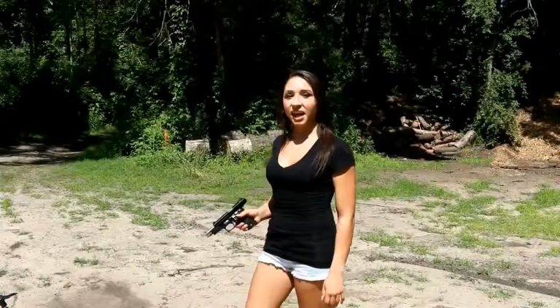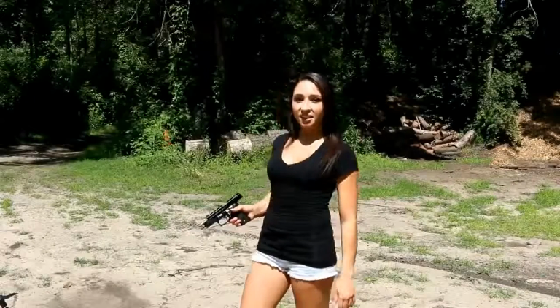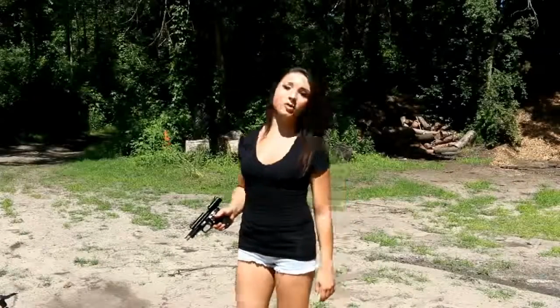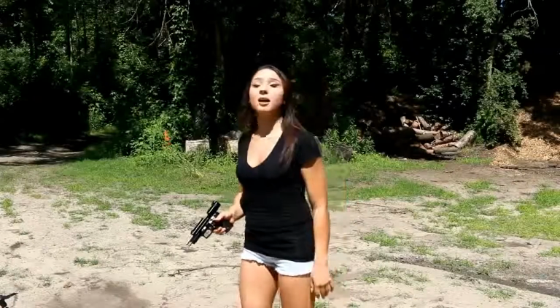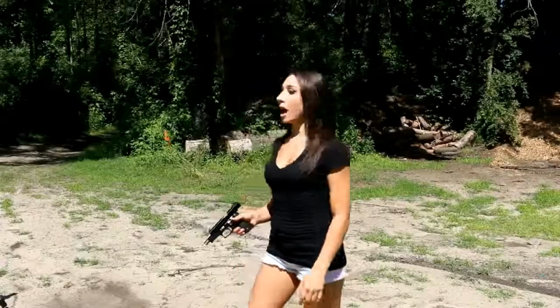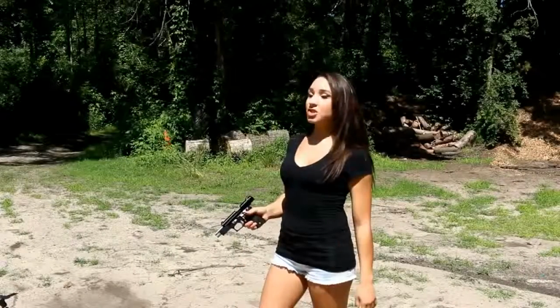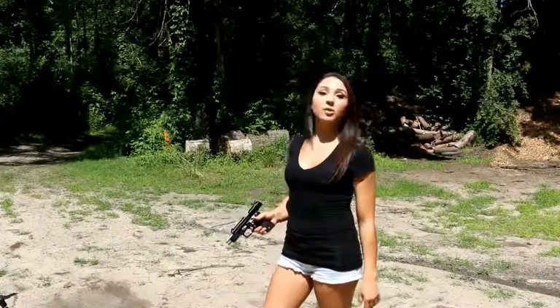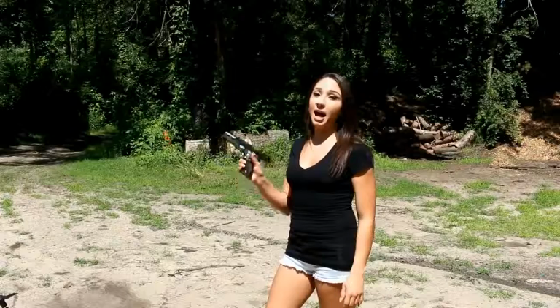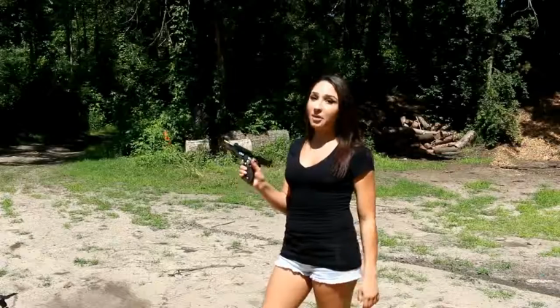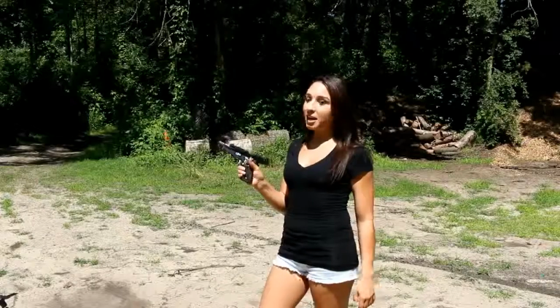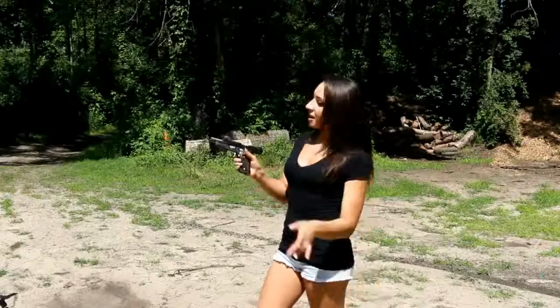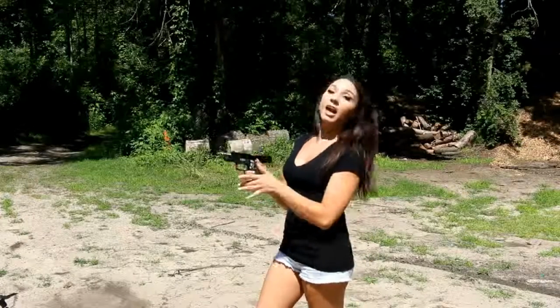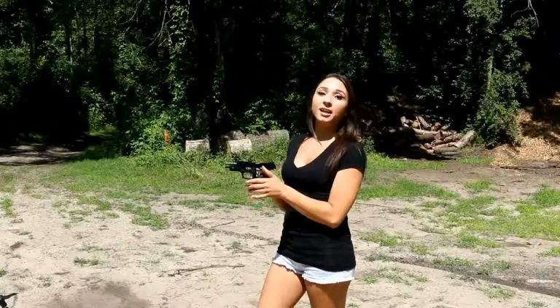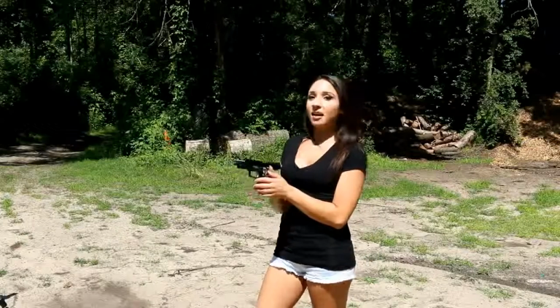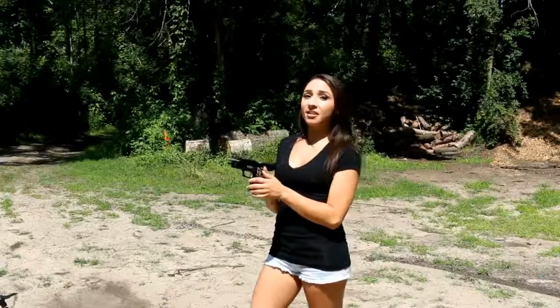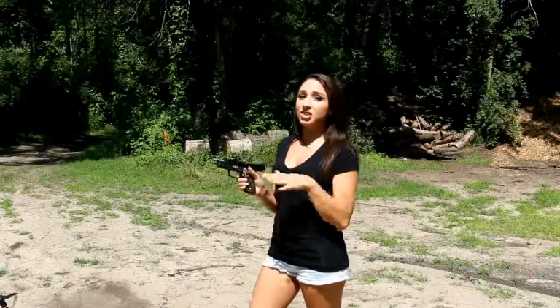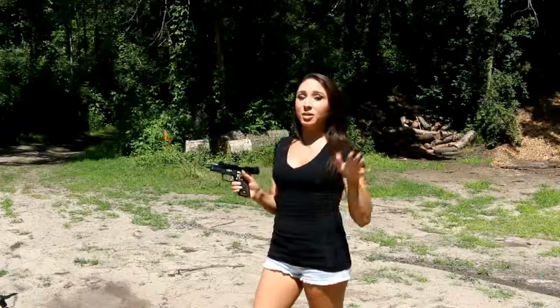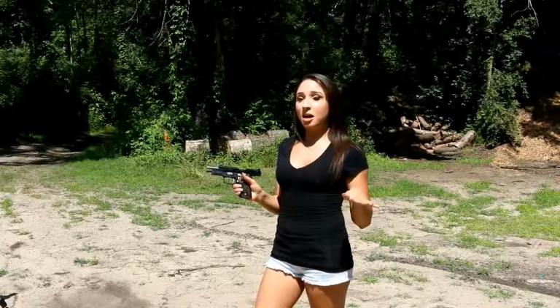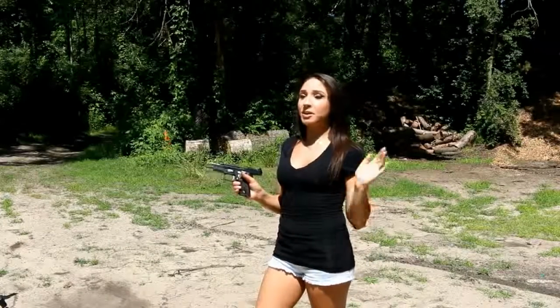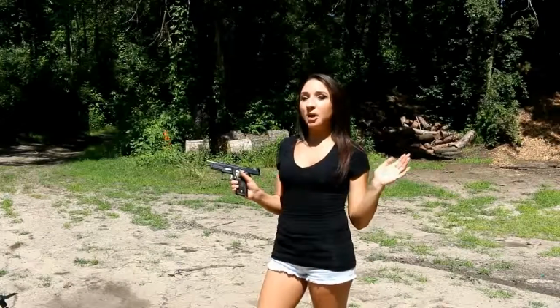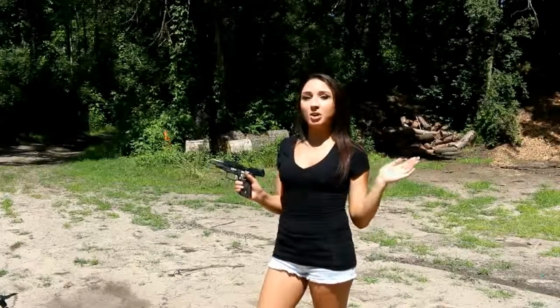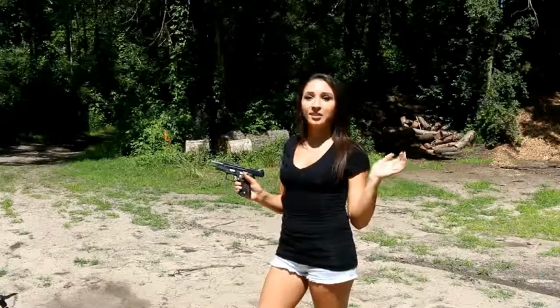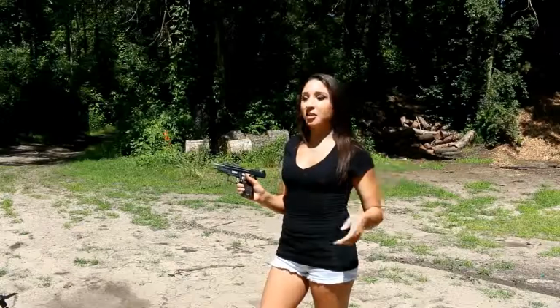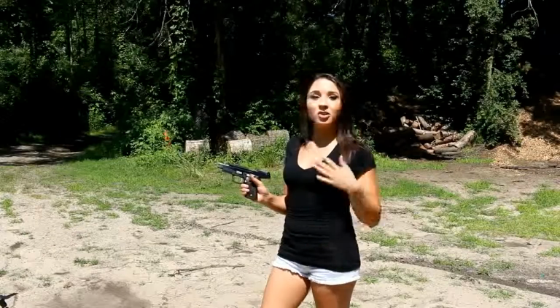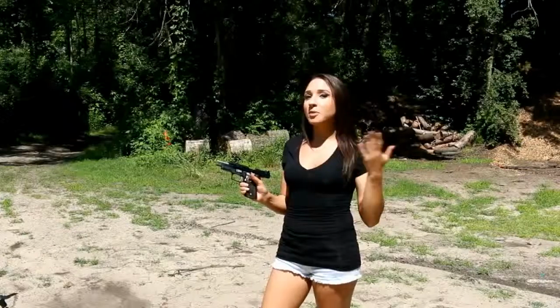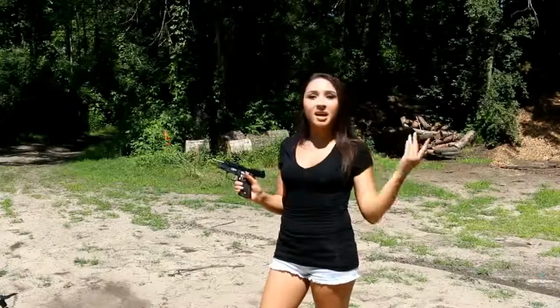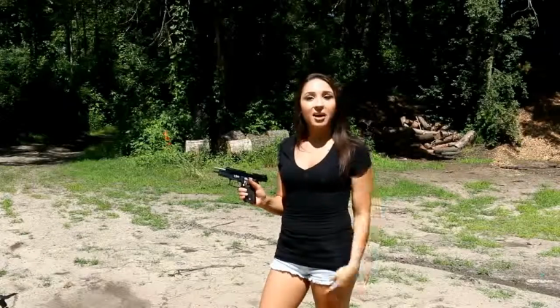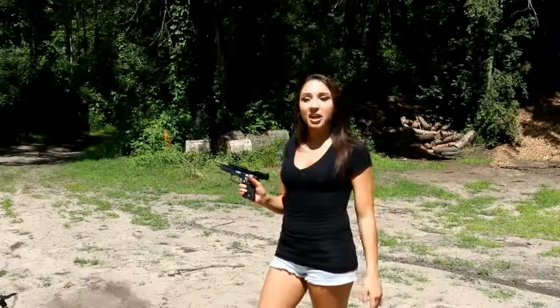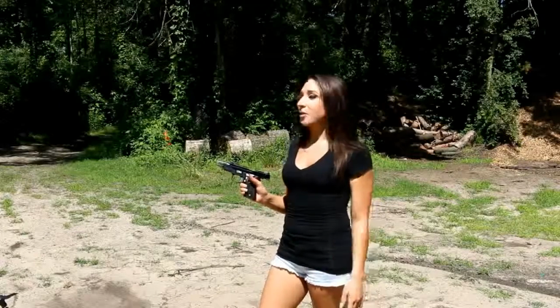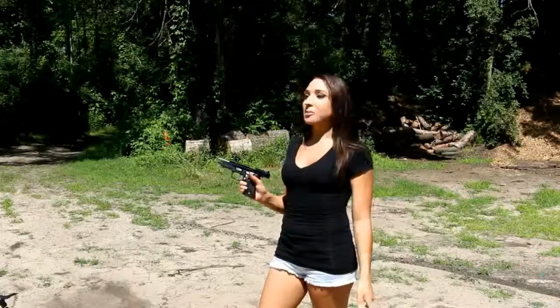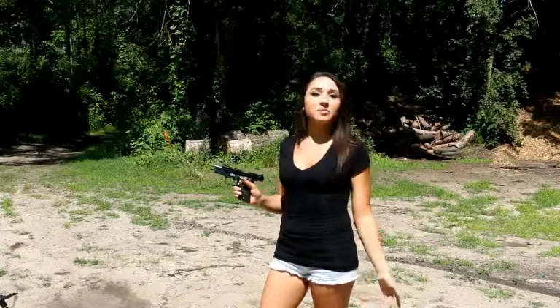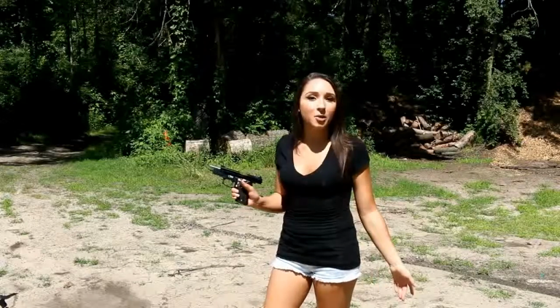Hey guys, Julia here. I'm gonna show you the way I hold my gun. If anybody has any suggestions, you could leave a comment. Keep in mind I'm still learning — the colonel showed me everything within about an hour or so.